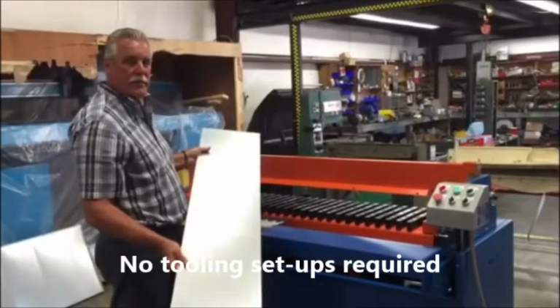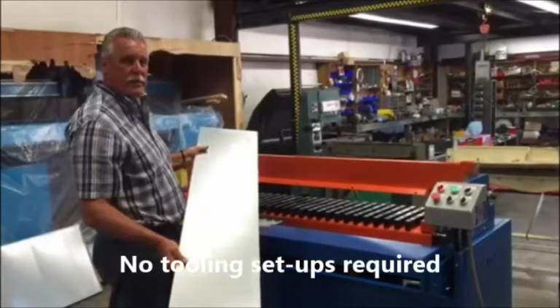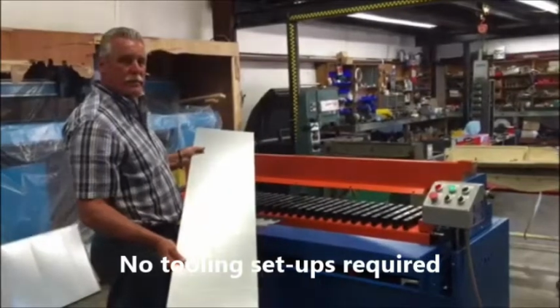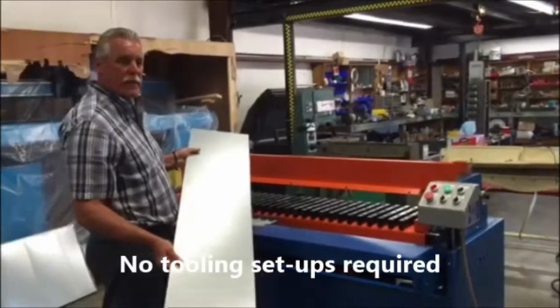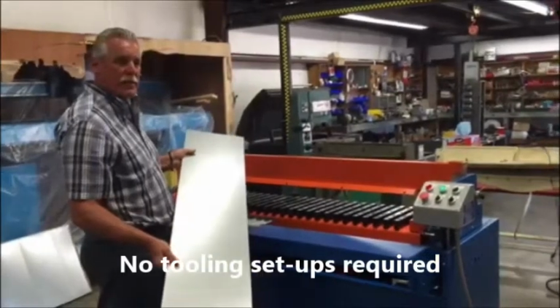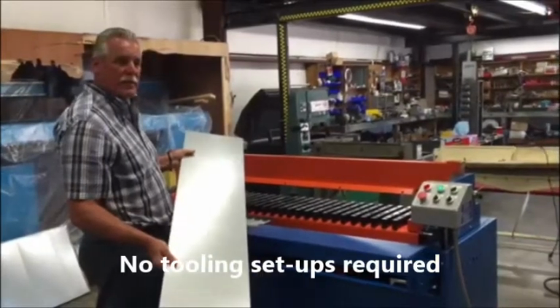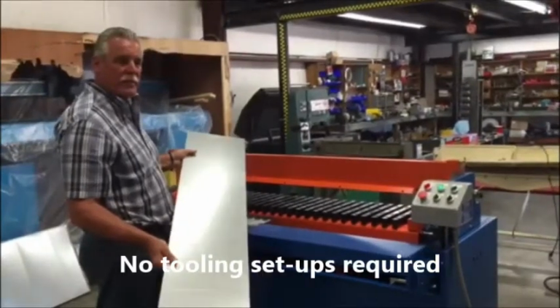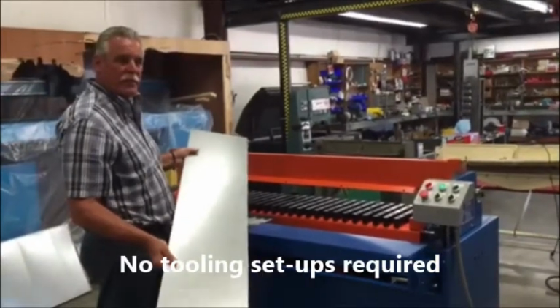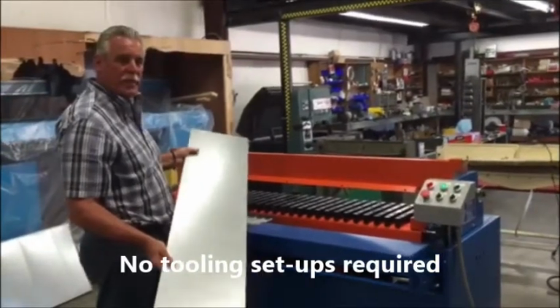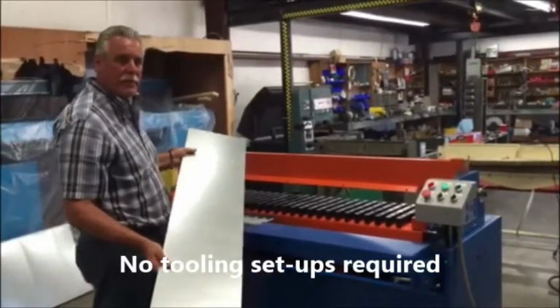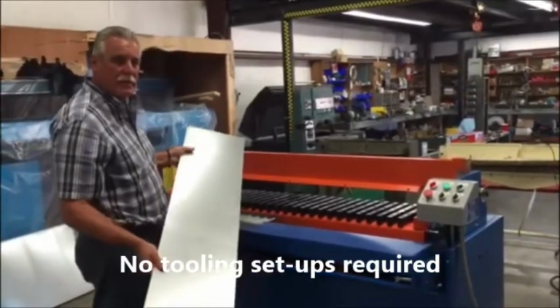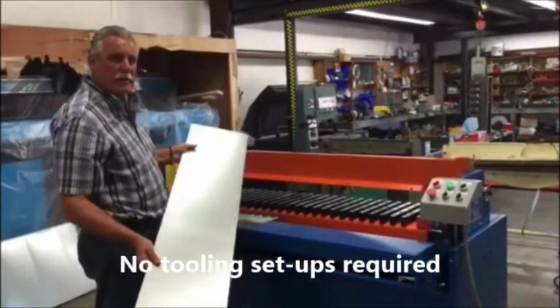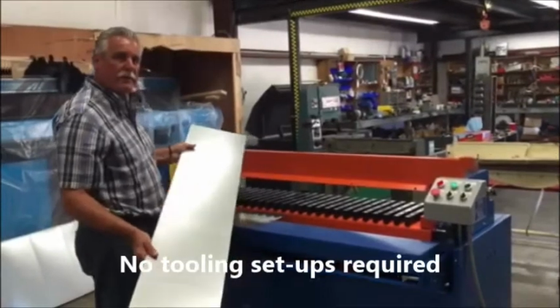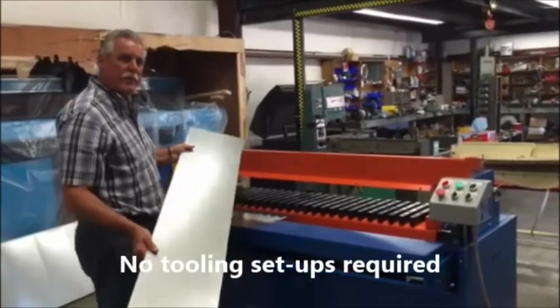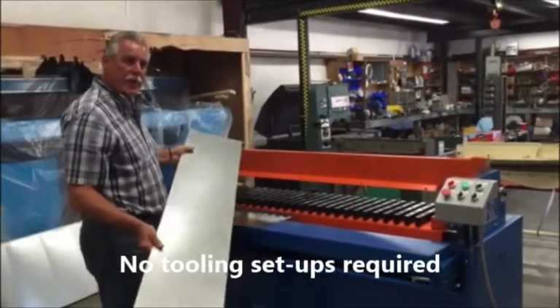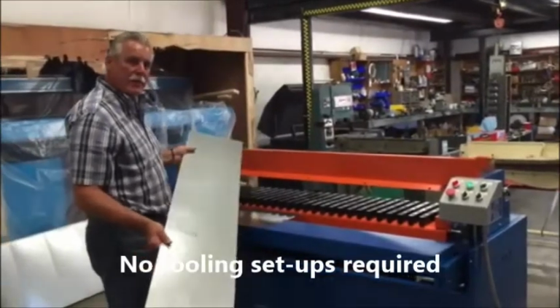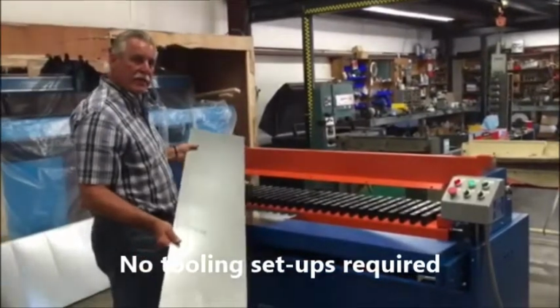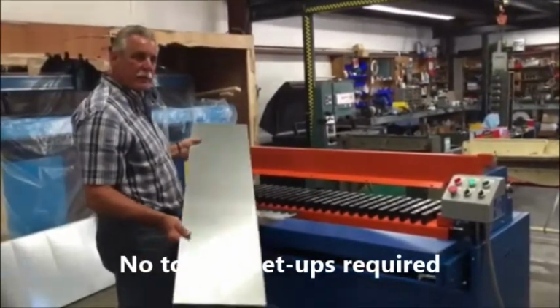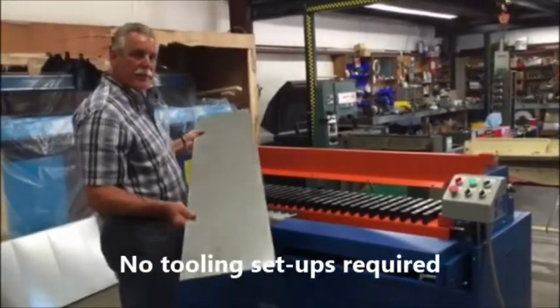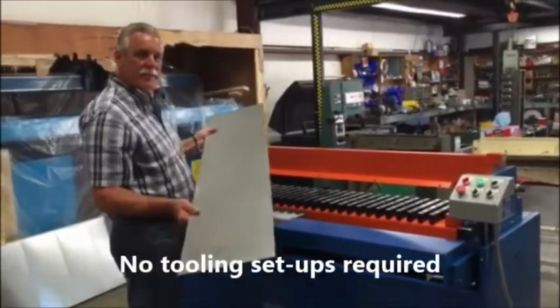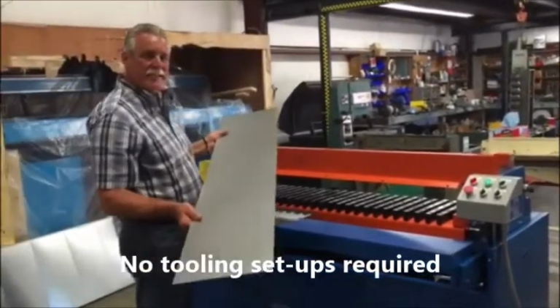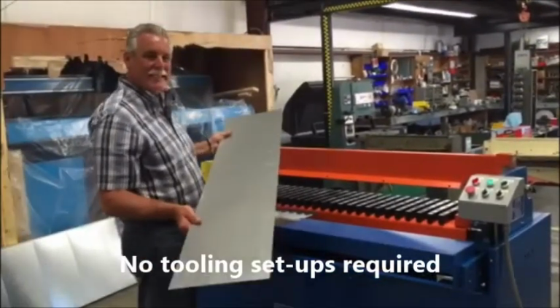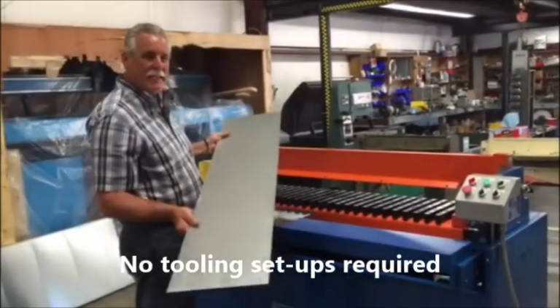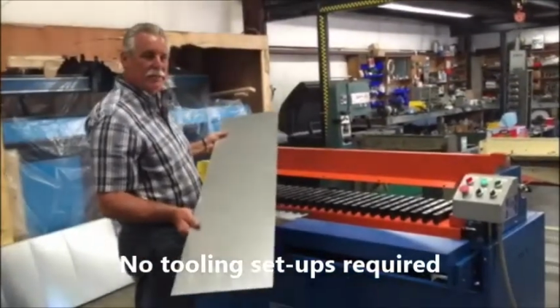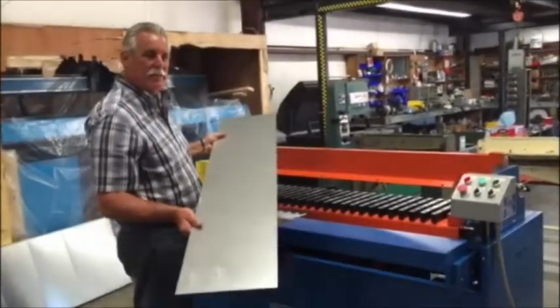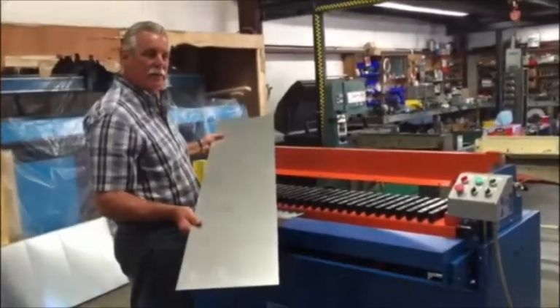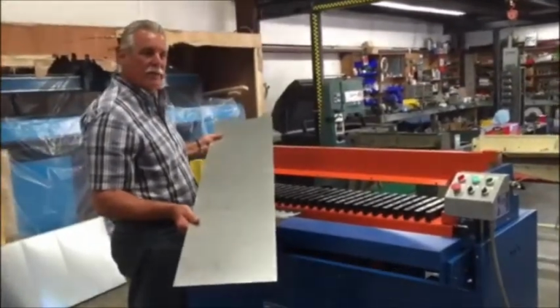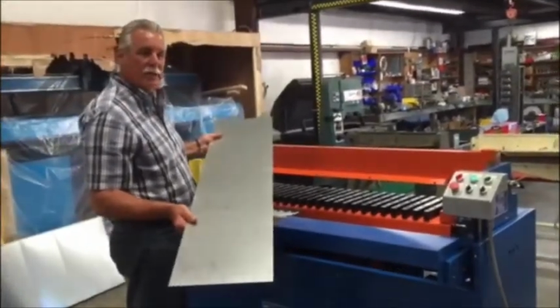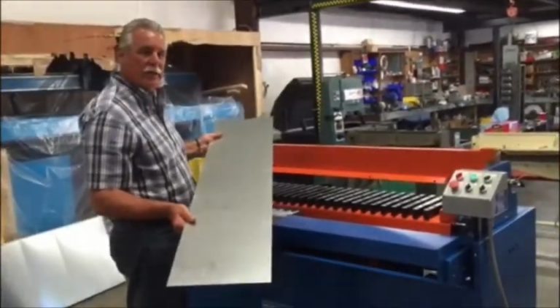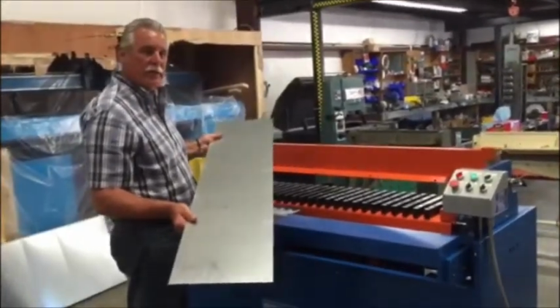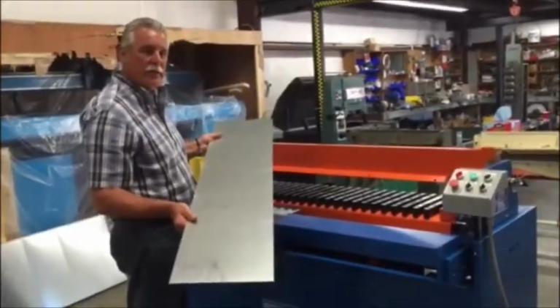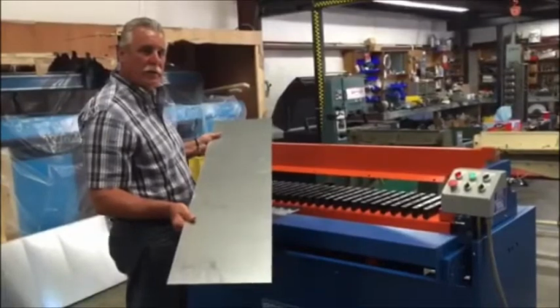Today we're going to operate the ProFab 5-foot wrap brake. I'm going to bend a piece of 16 gauge, full length, 5 foot long.